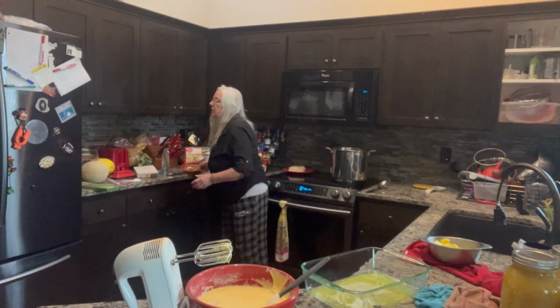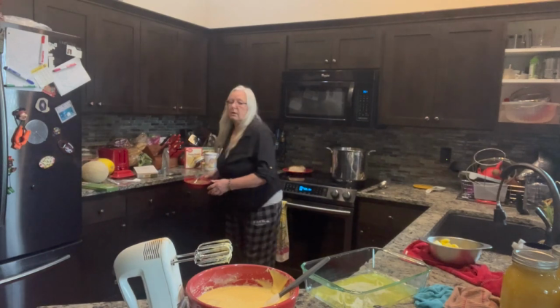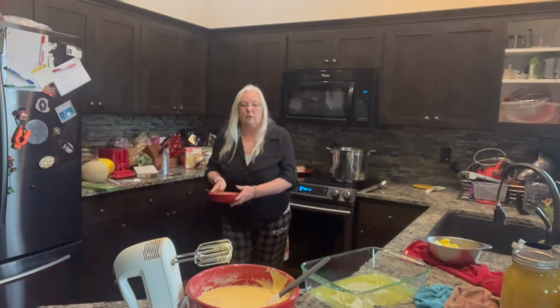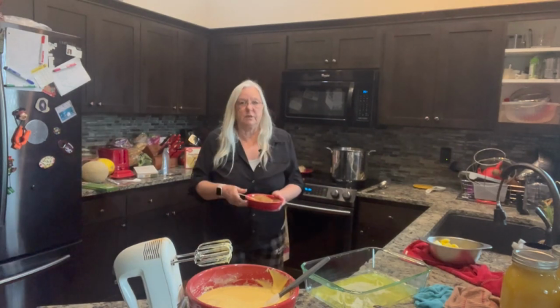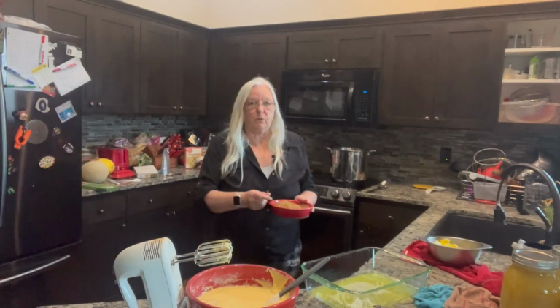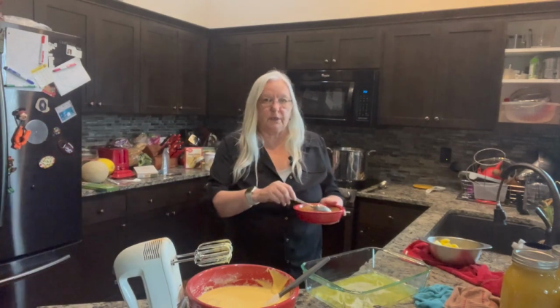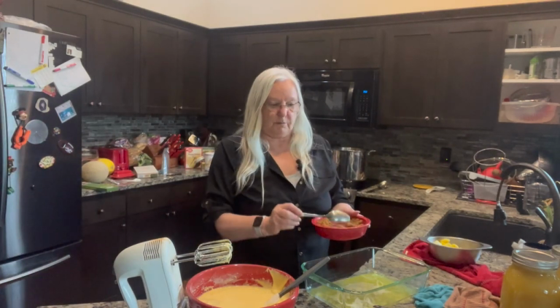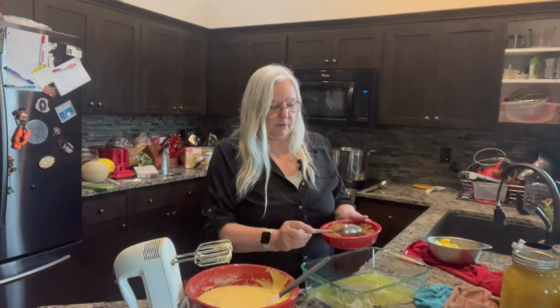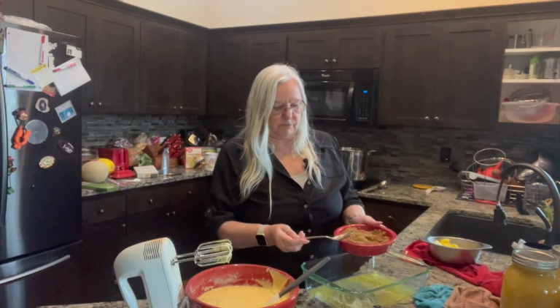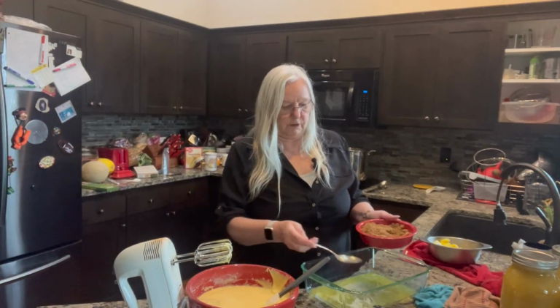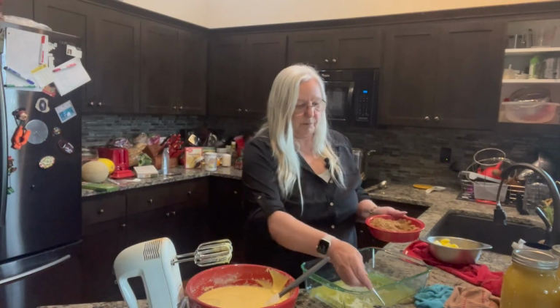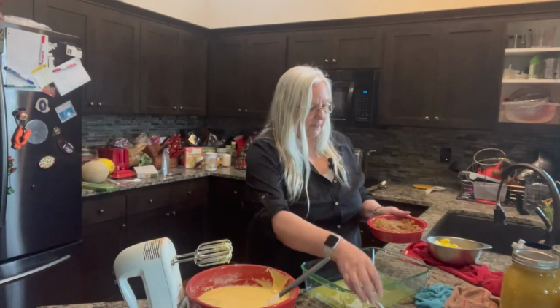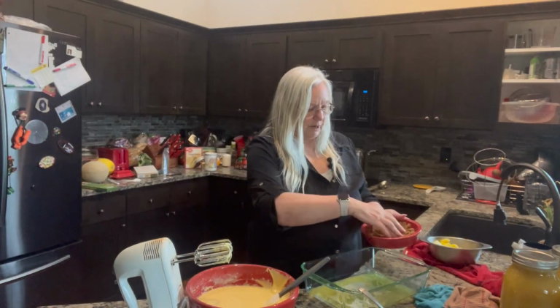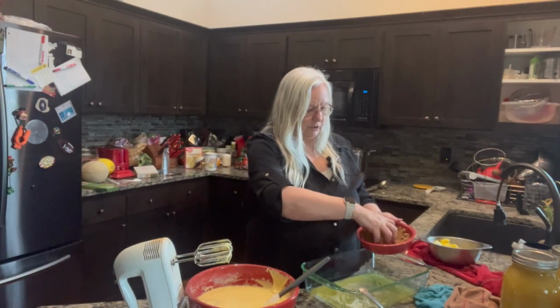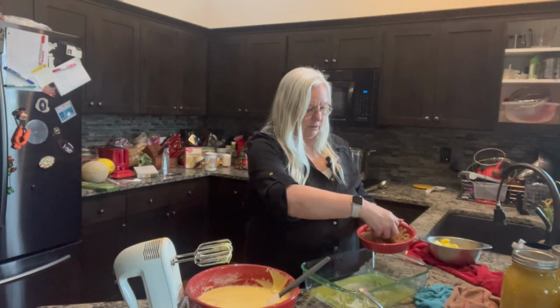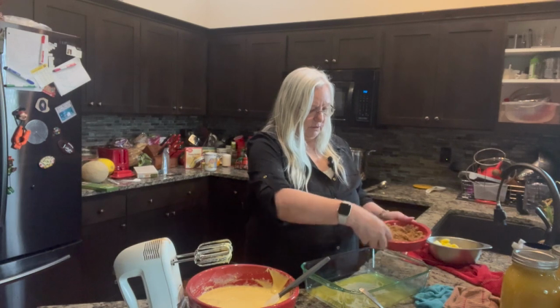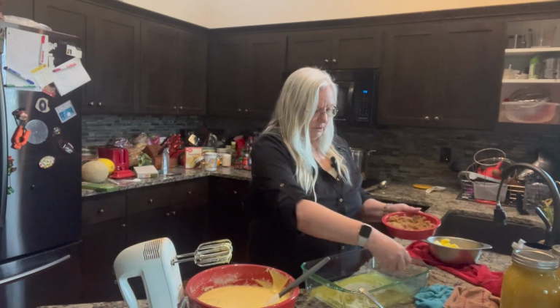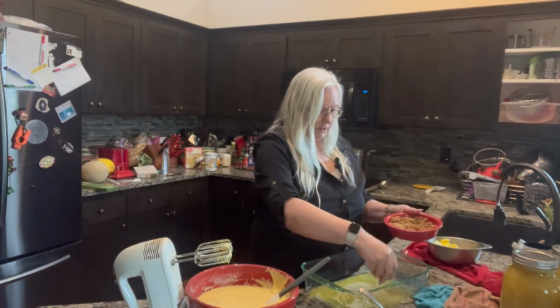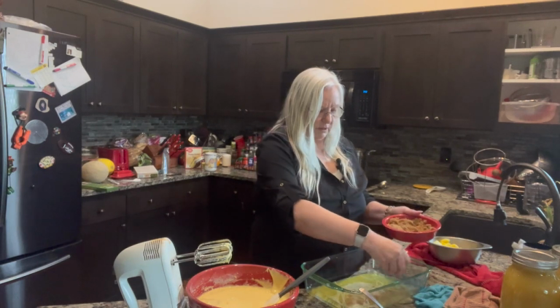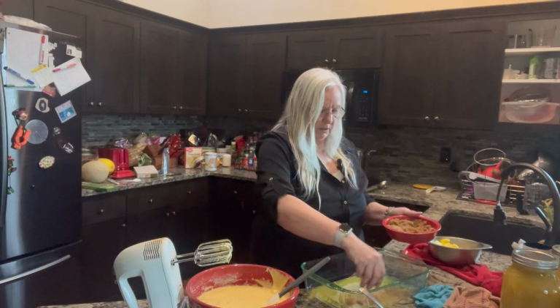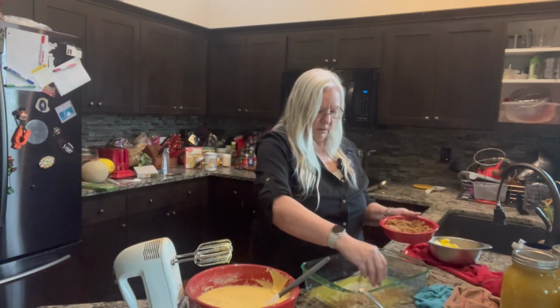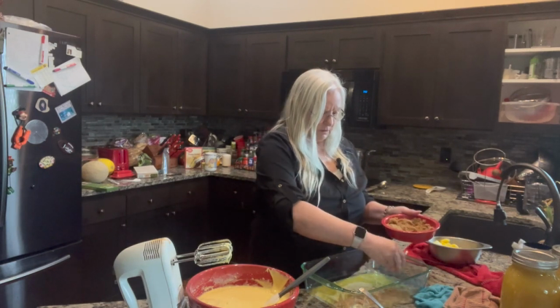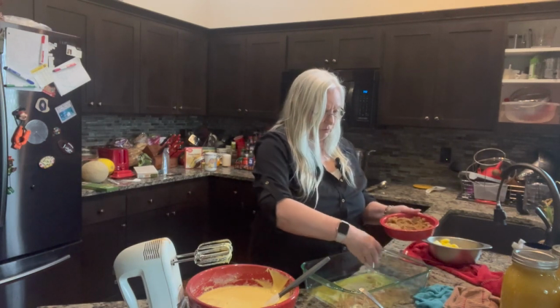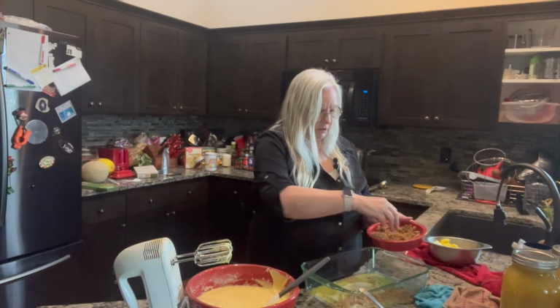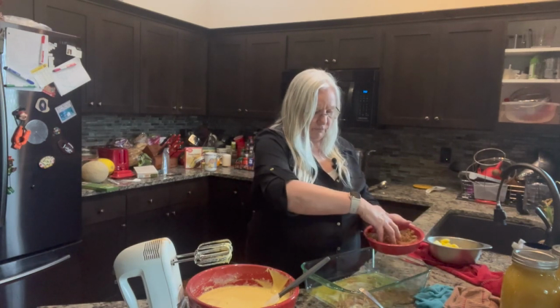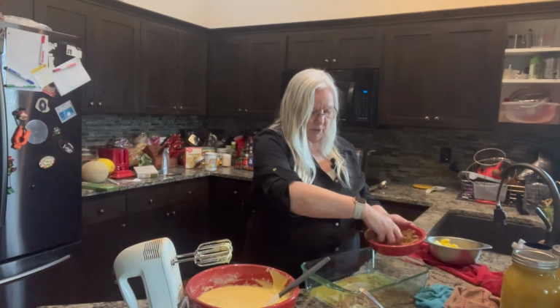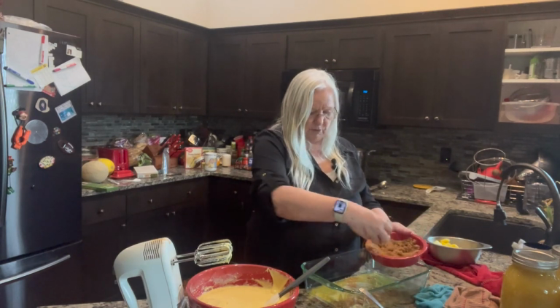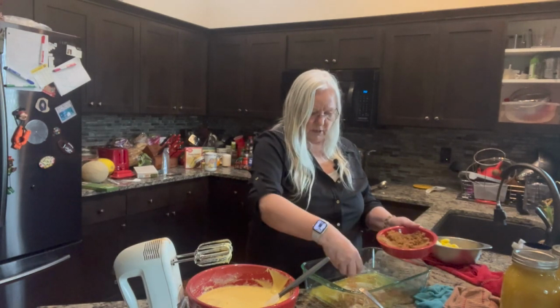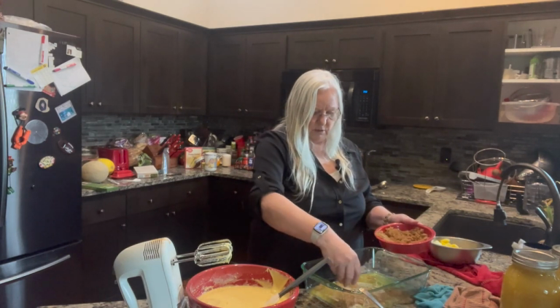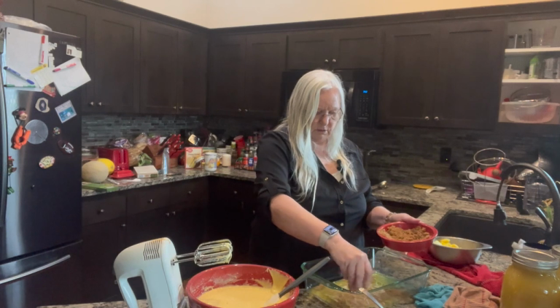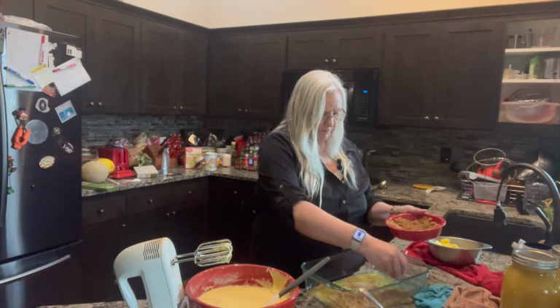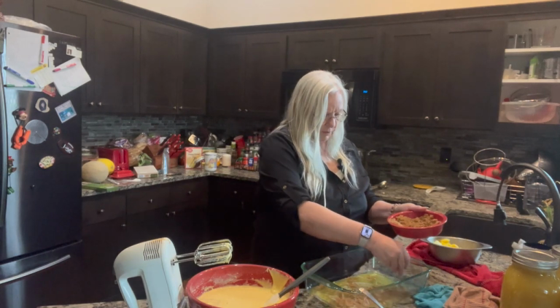We're going to take one cup of packed brown sugar and just kind of distribute it all over the bottom of the pan here. Let it soak up that butter.